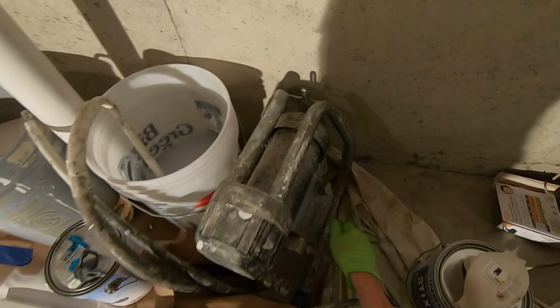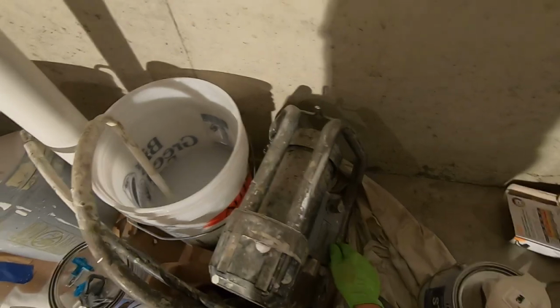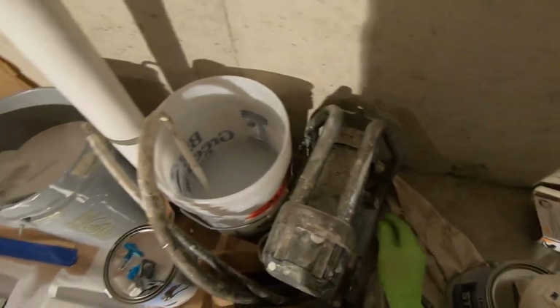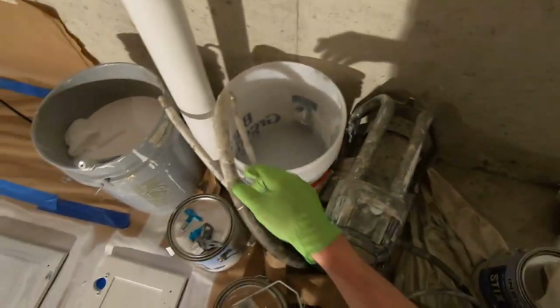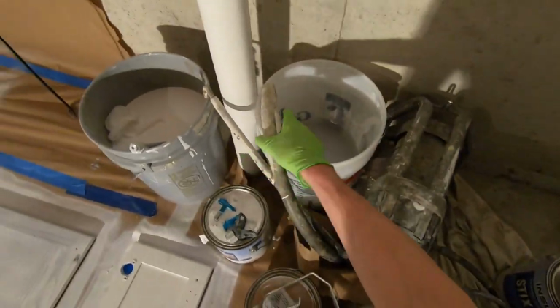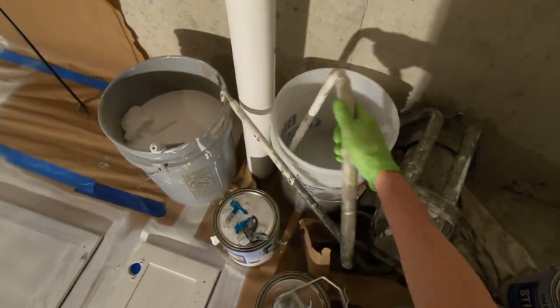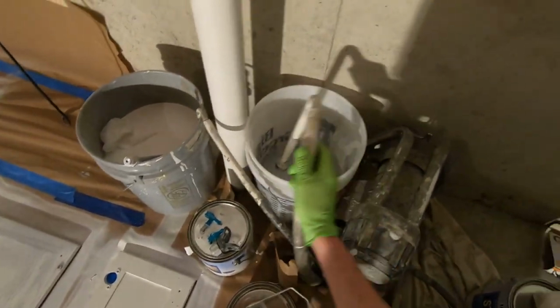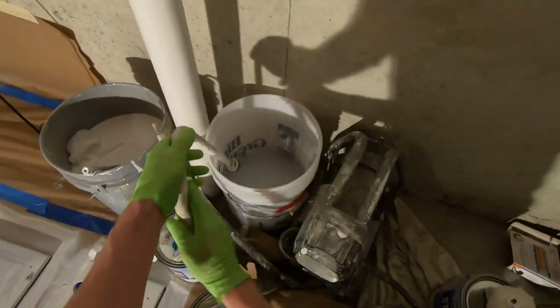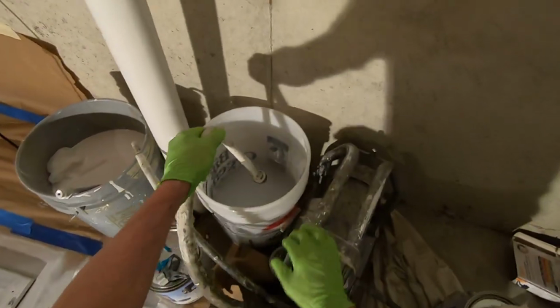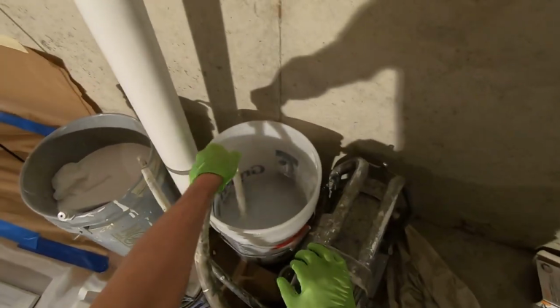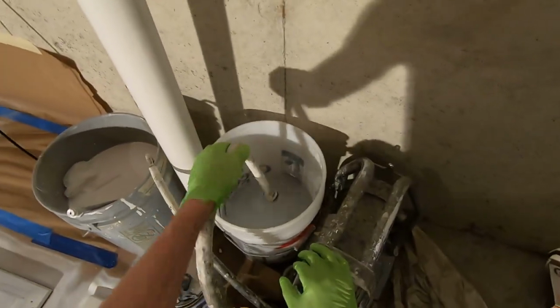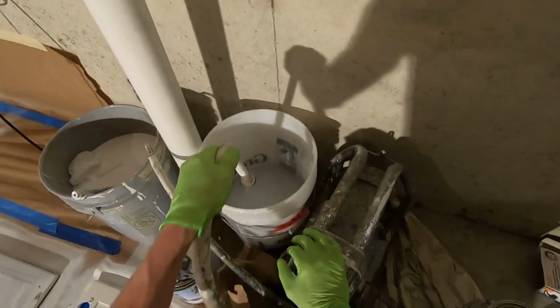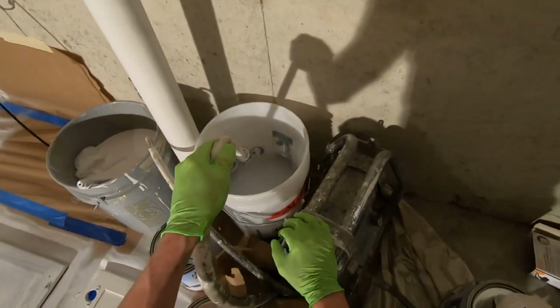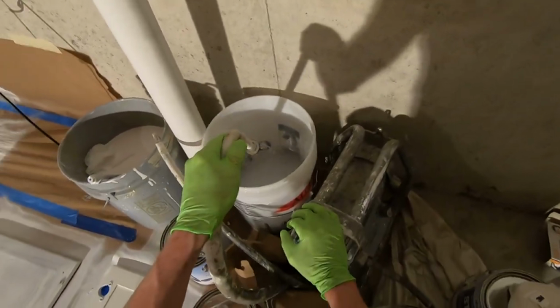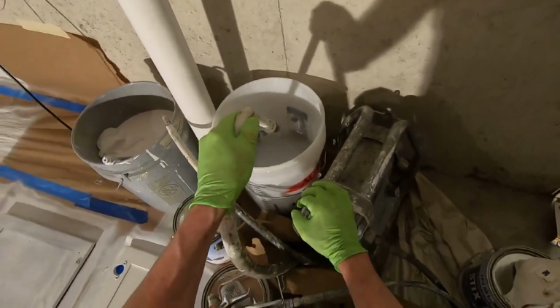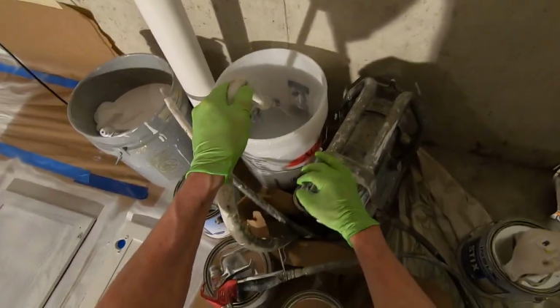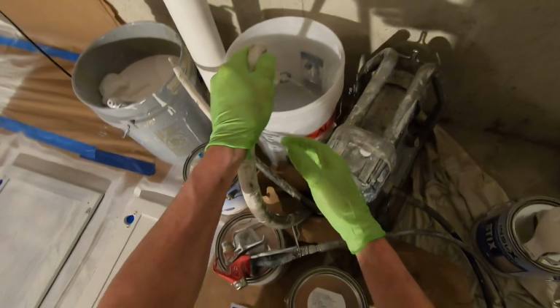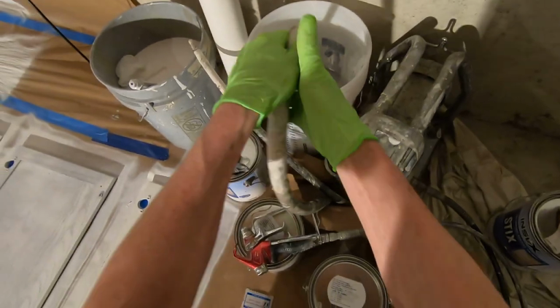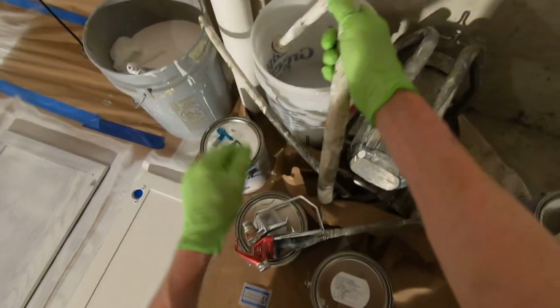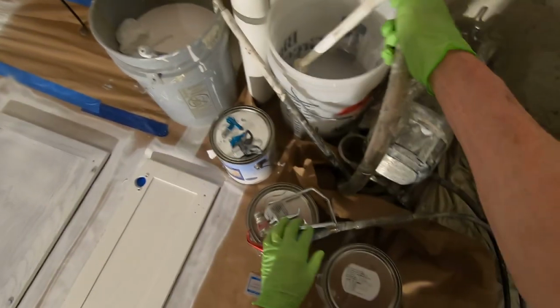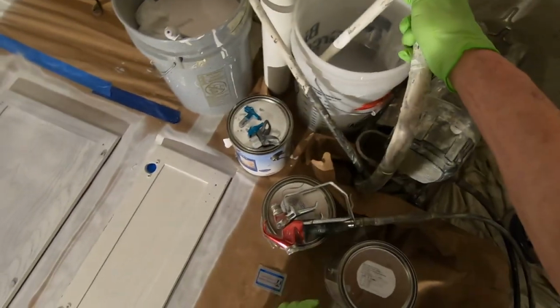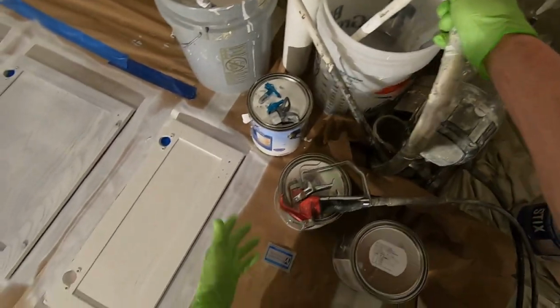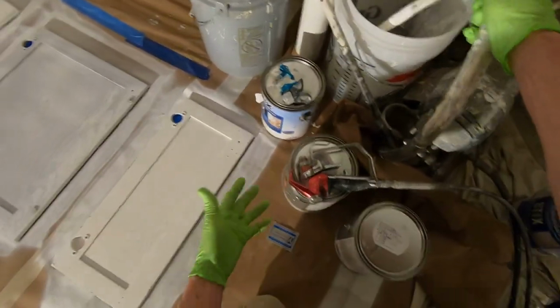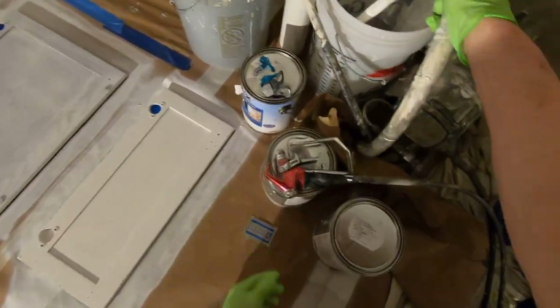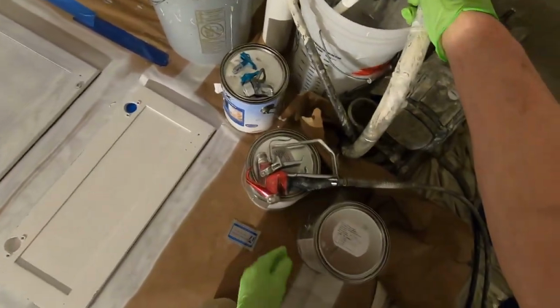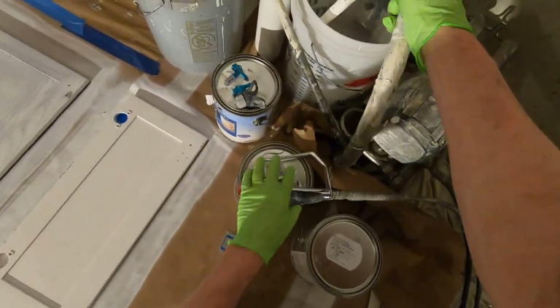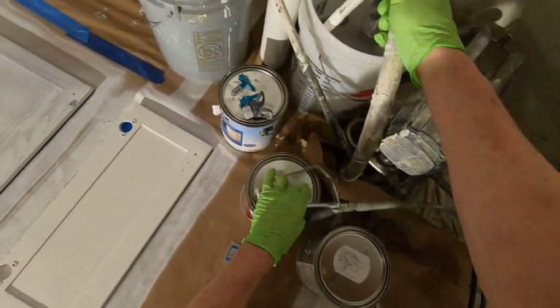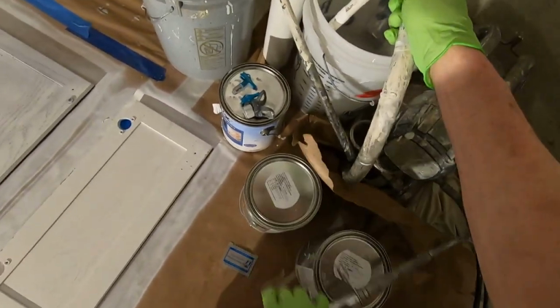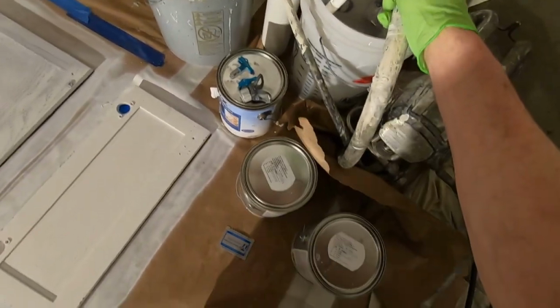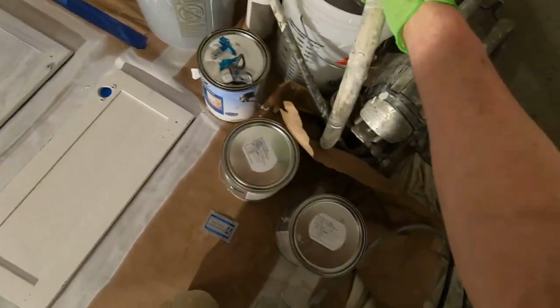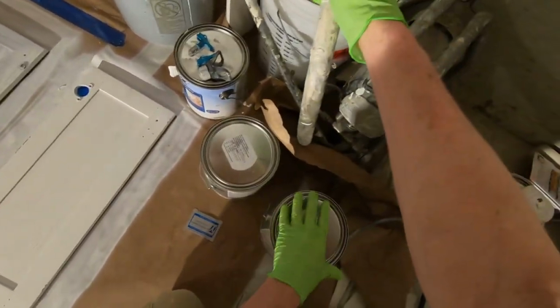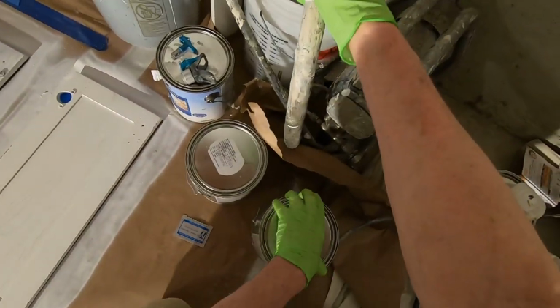The first thing we're going to do is go ahead and put our pickup tube into our paint. The paint could be in a five-gallon bucket. In this case, we're just going to use the gallons.